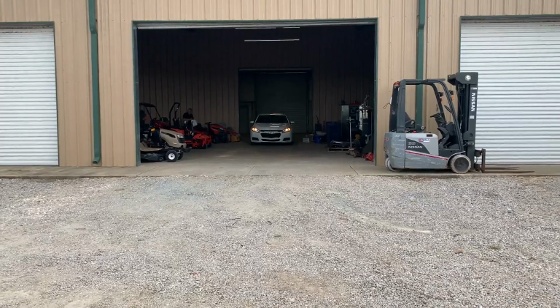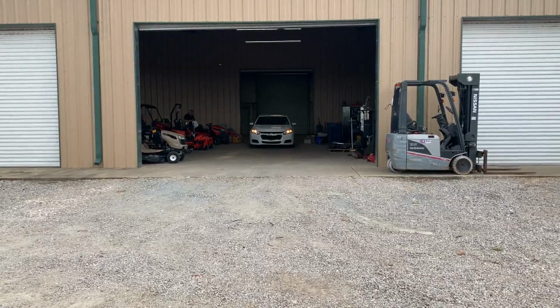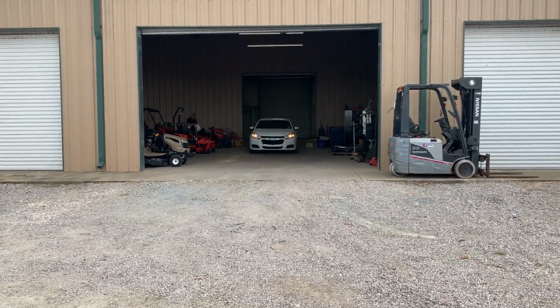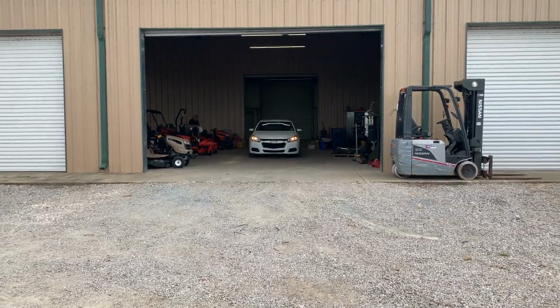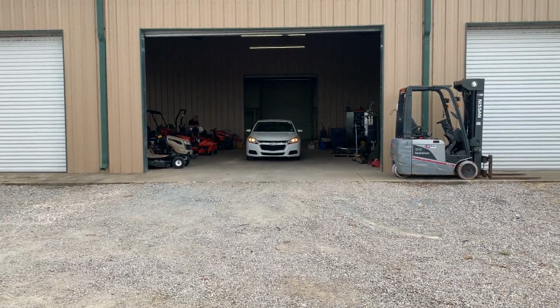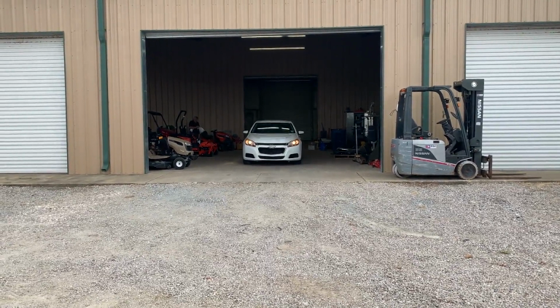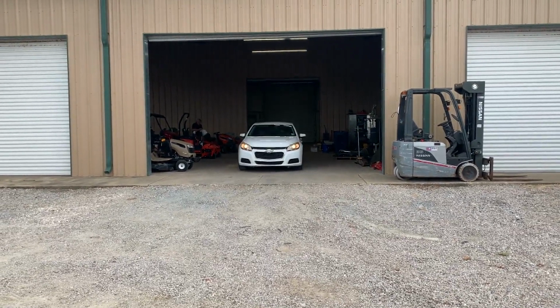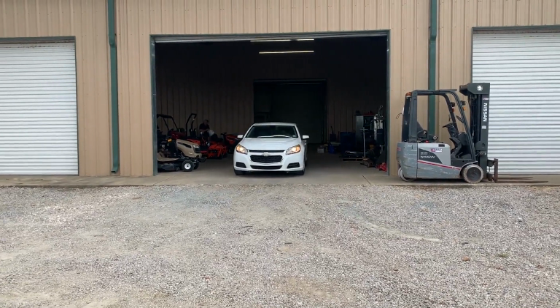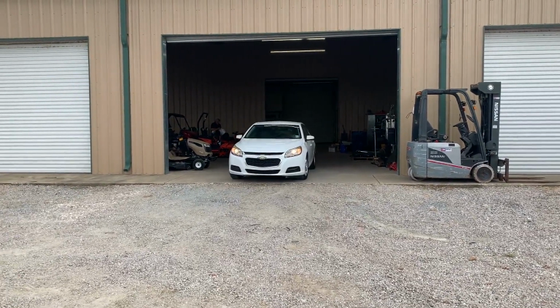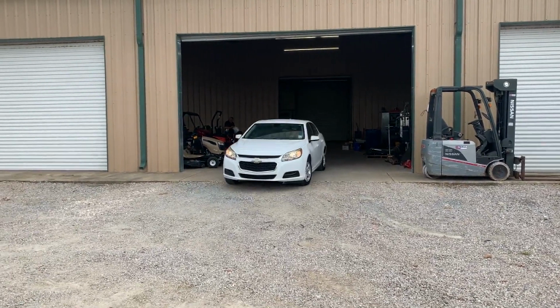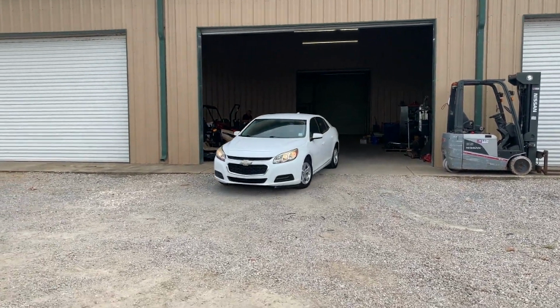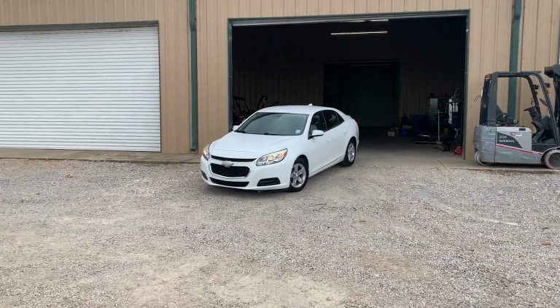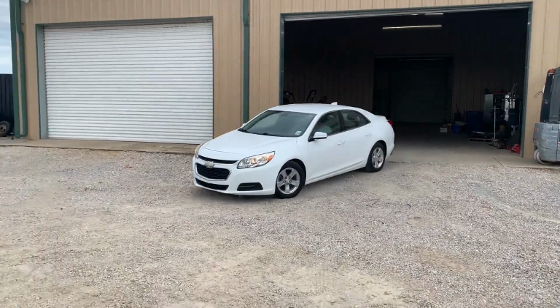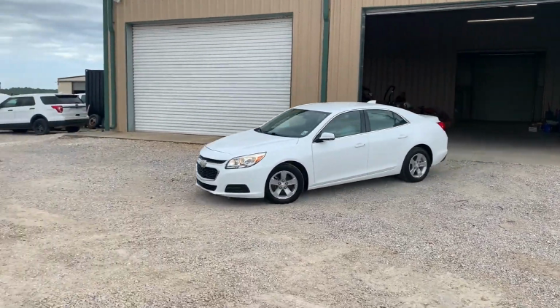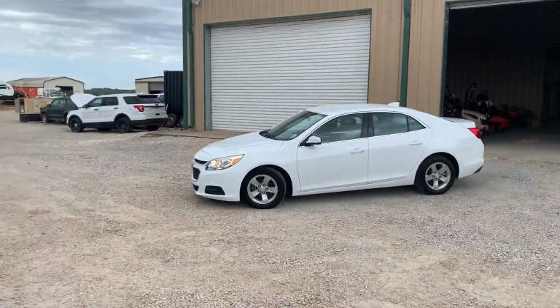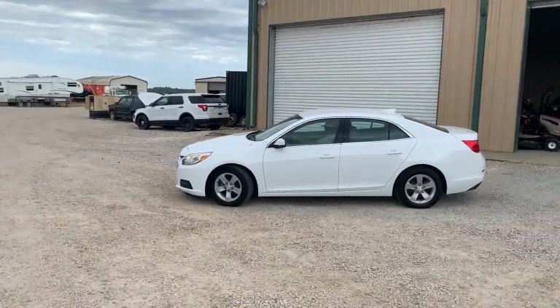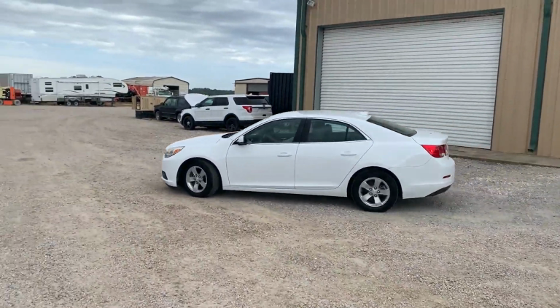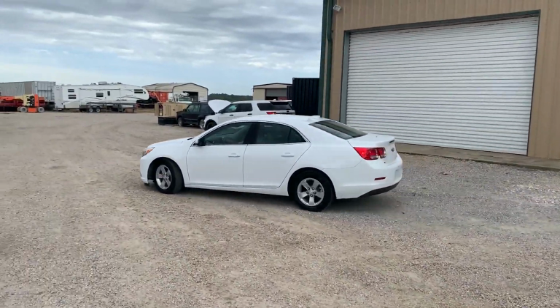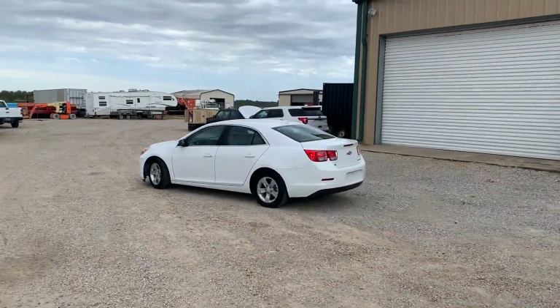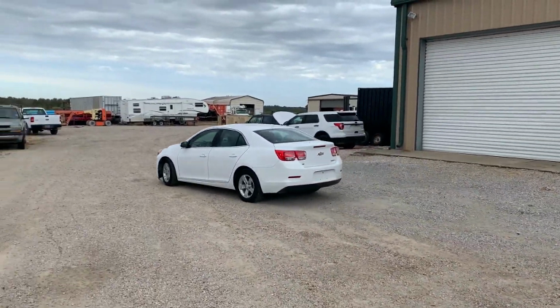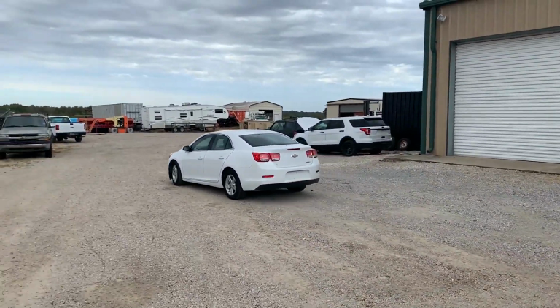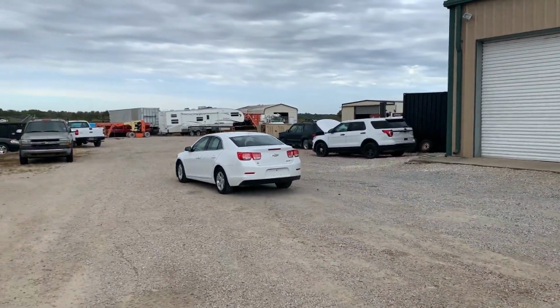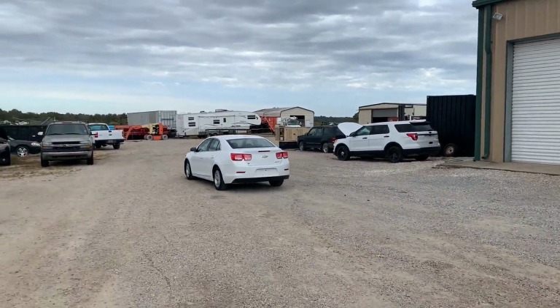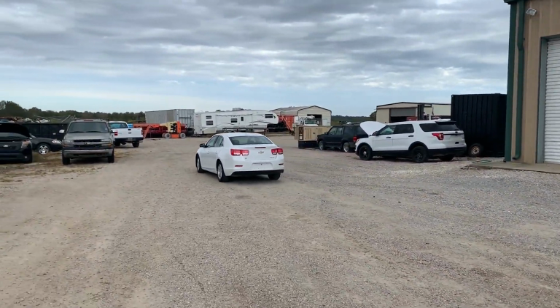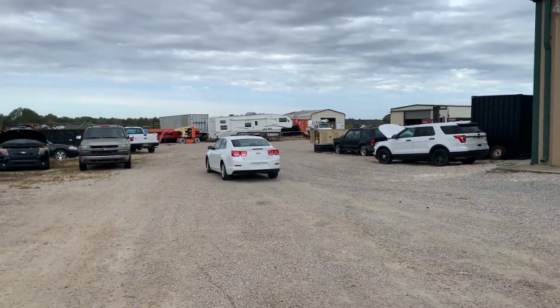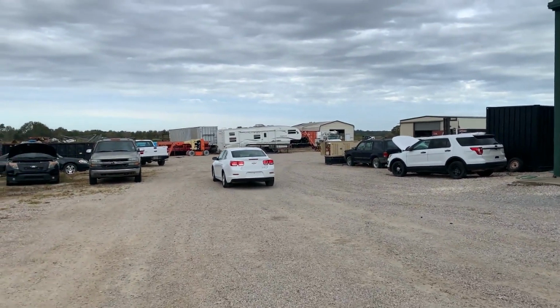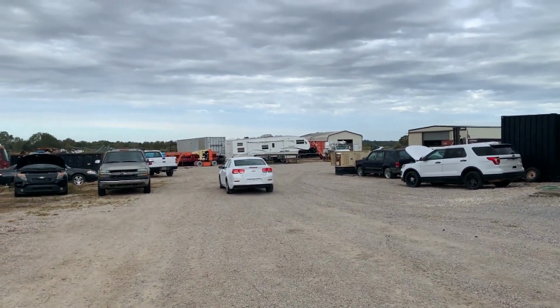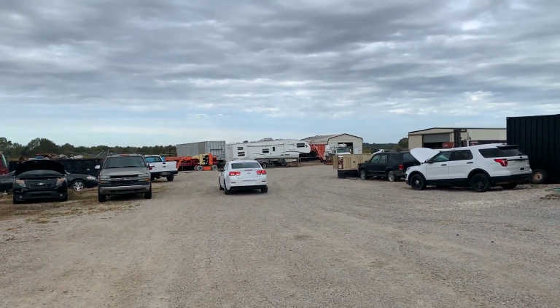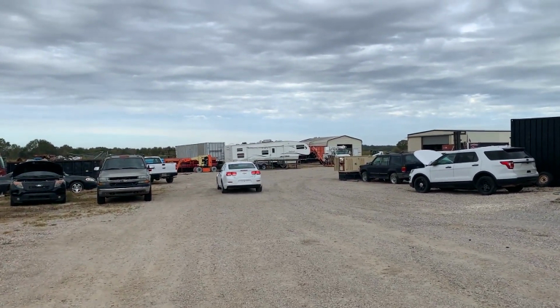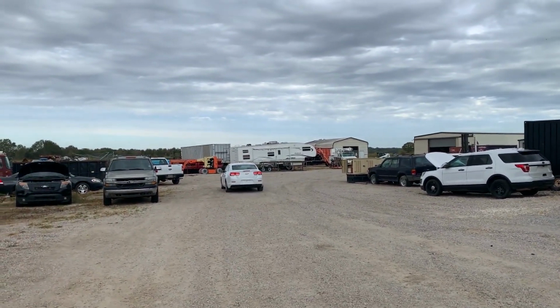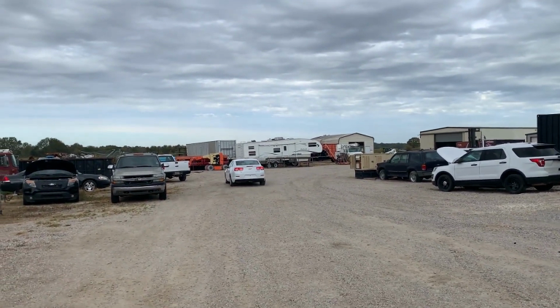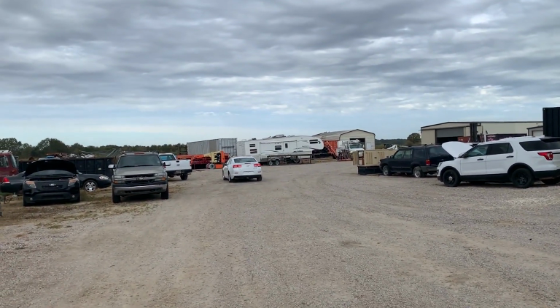Okay, ladies and gentlemen, do our drive video on this 2016 Chevy Malibu LT. You saw the pictures and the videos on the inside. Car is pretty clean and straight from a local sheriff department, a detective's car. Like I said, they maintain and have a maintenance program. They have their own shop, they maintain their stuff.